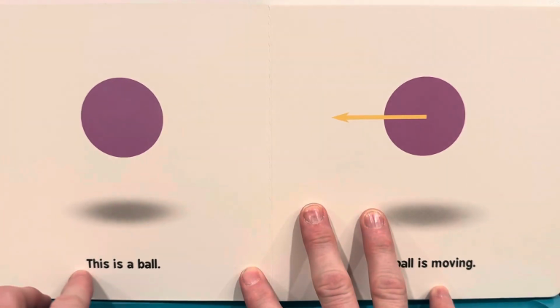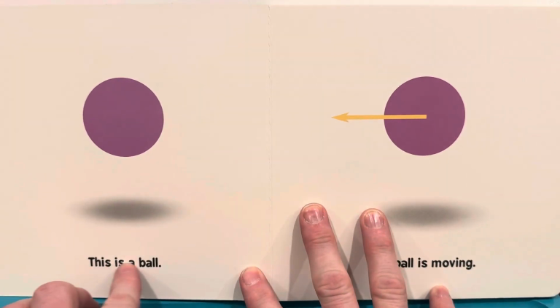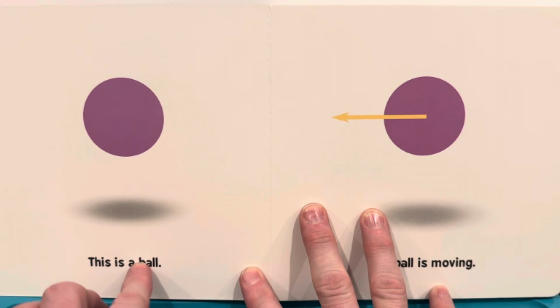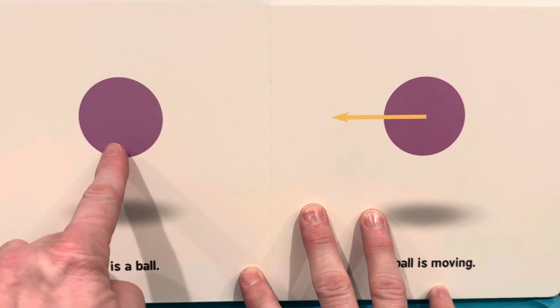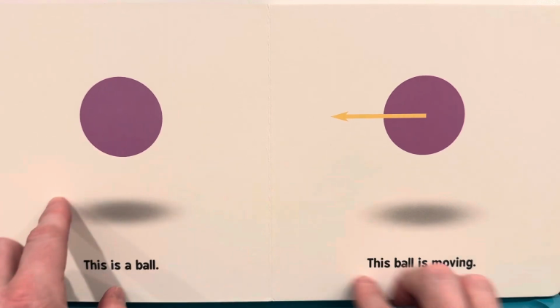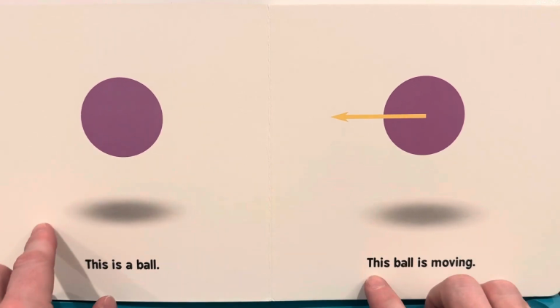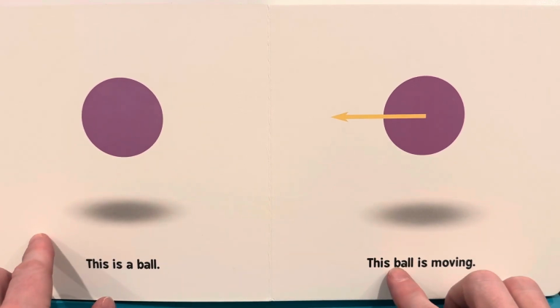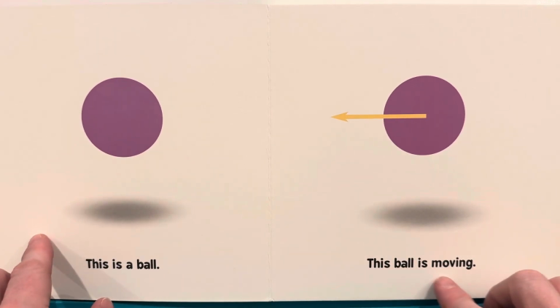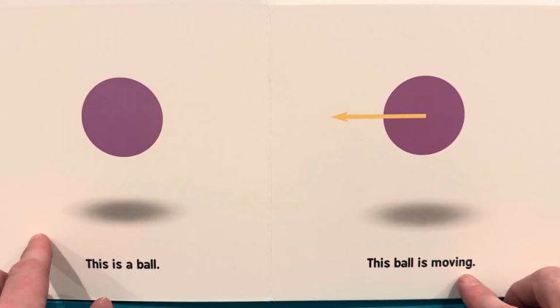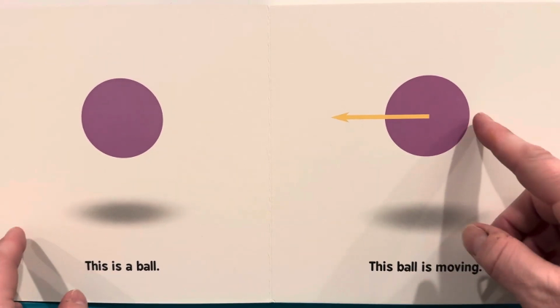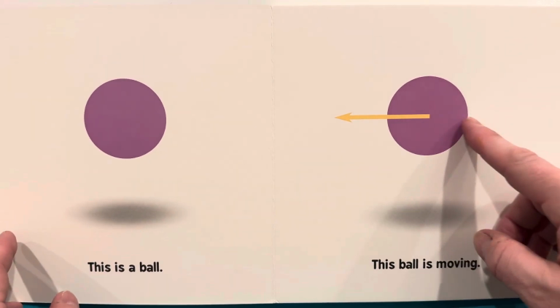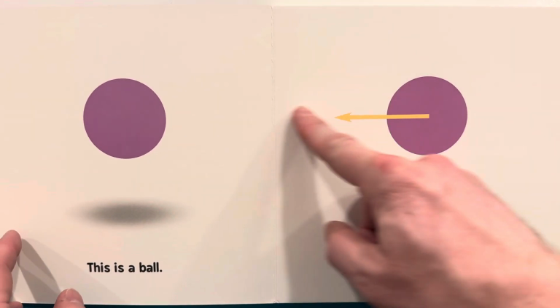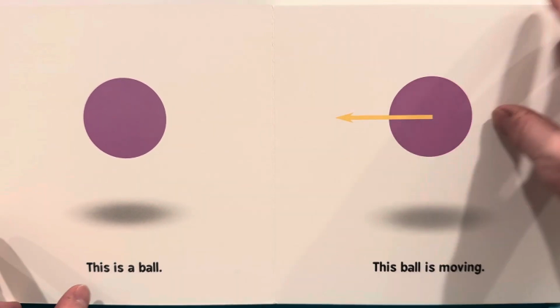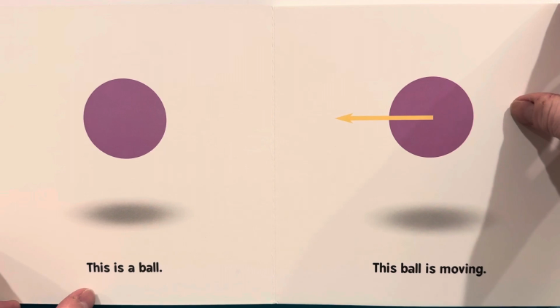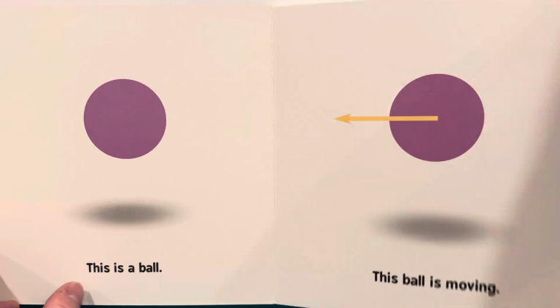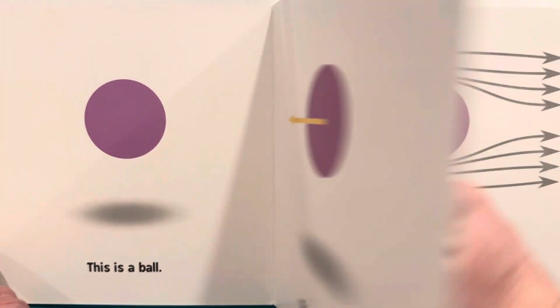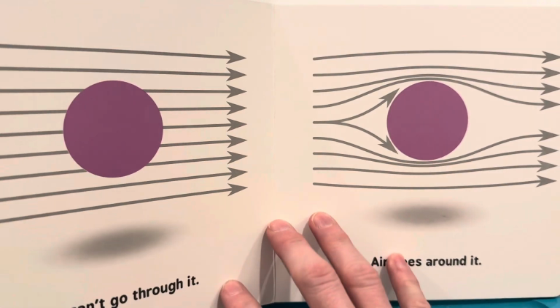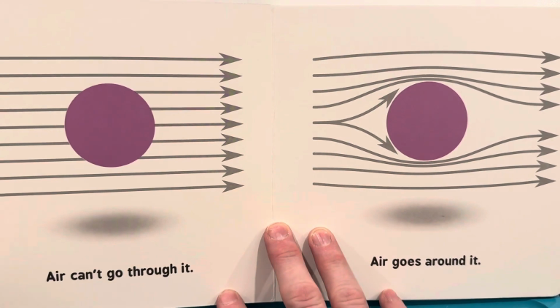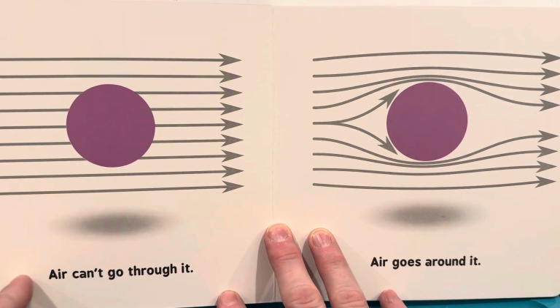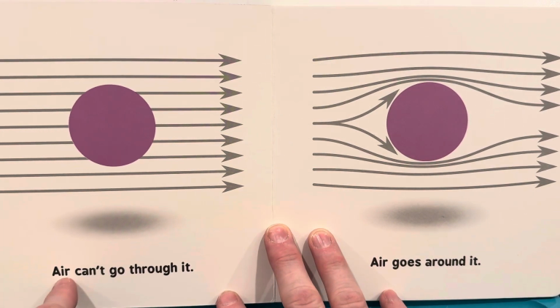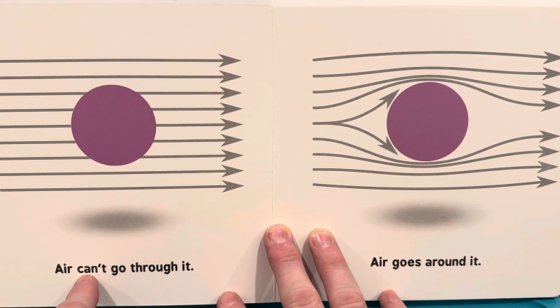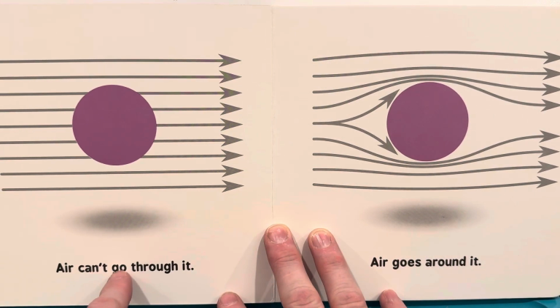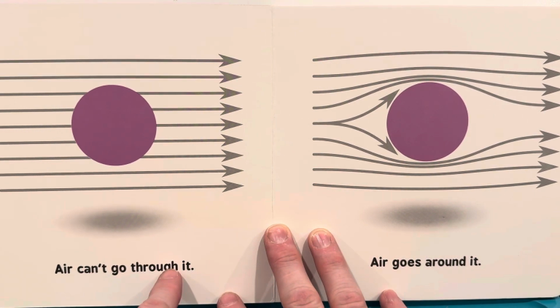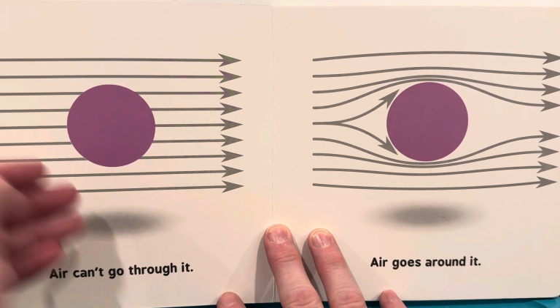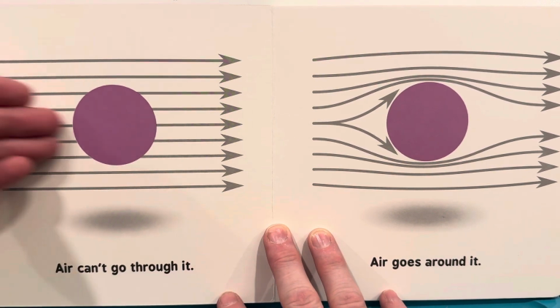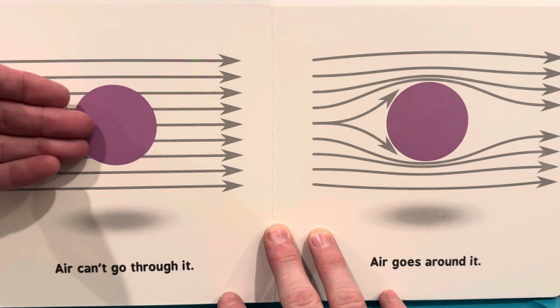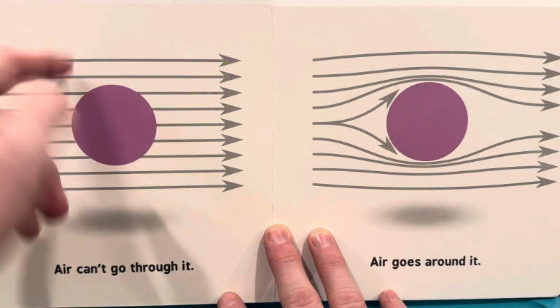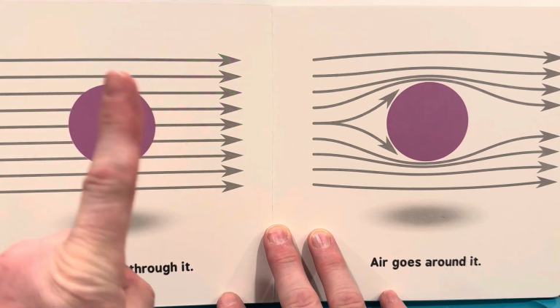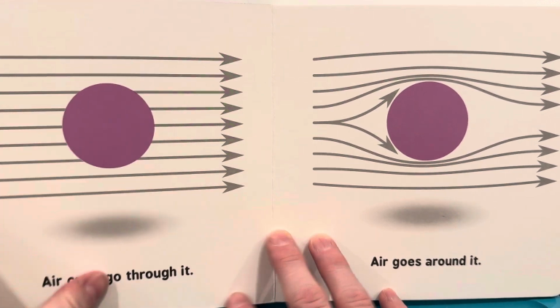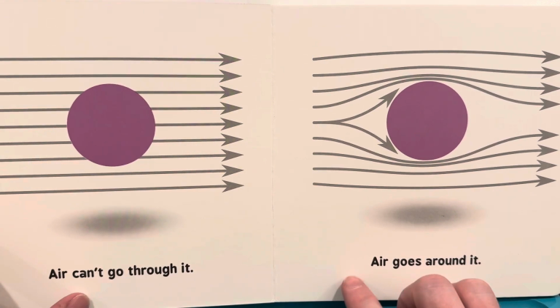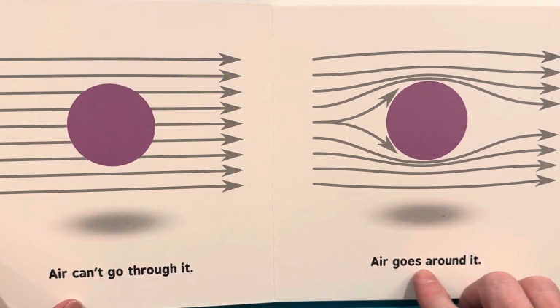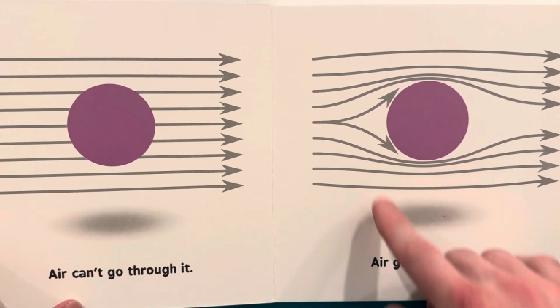This is a ball. This ball is moving. Air can't go through it. Air goes around it.